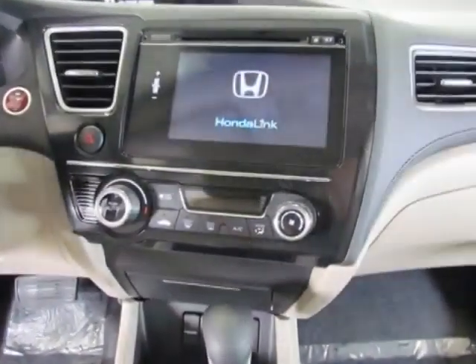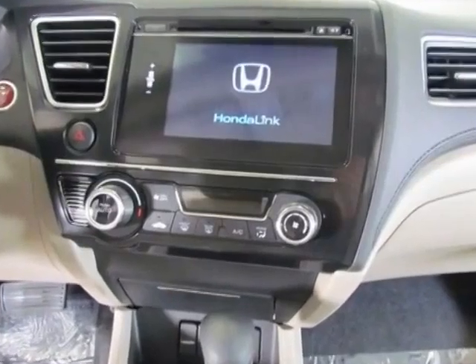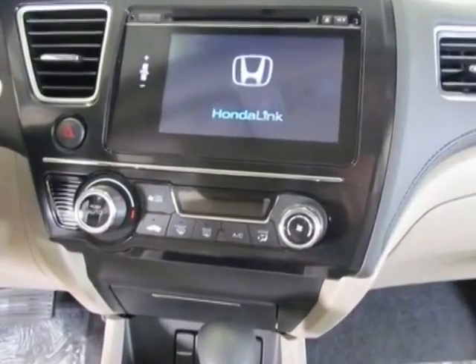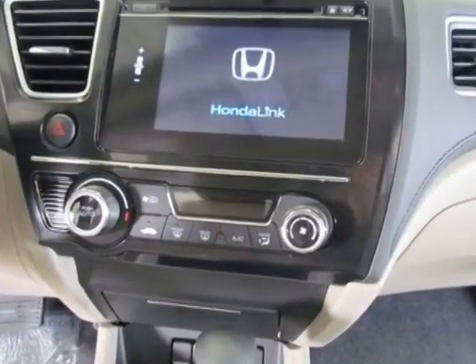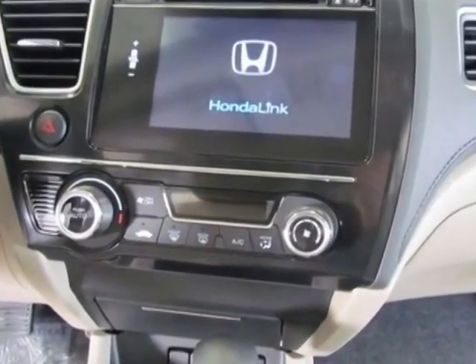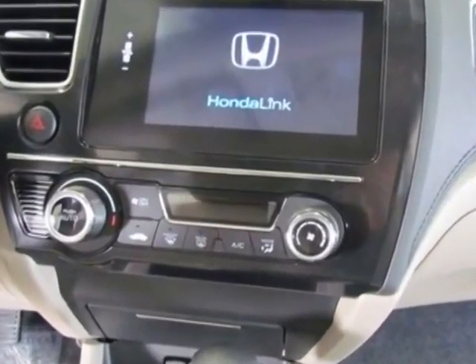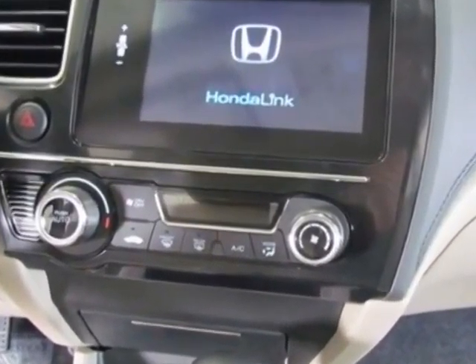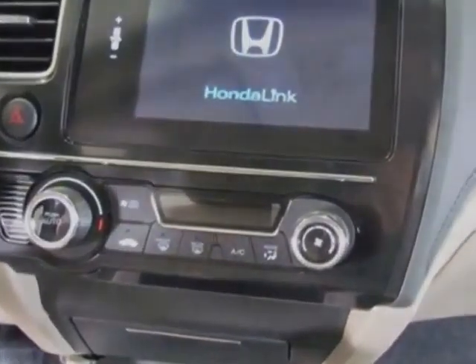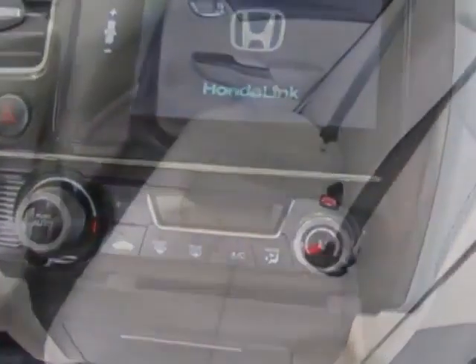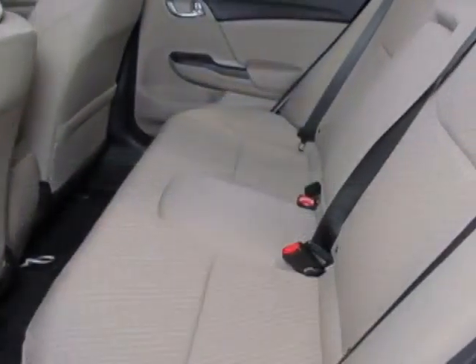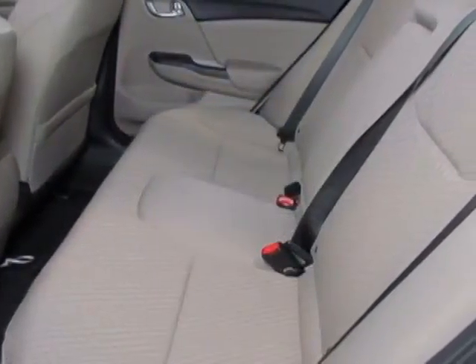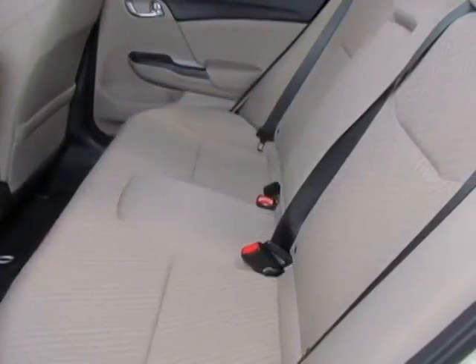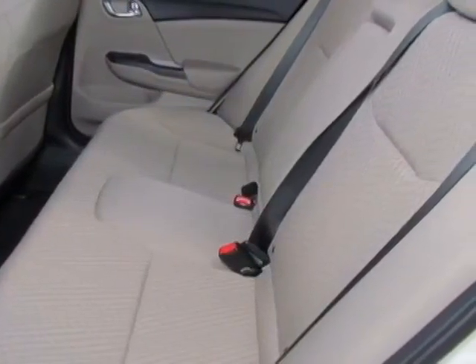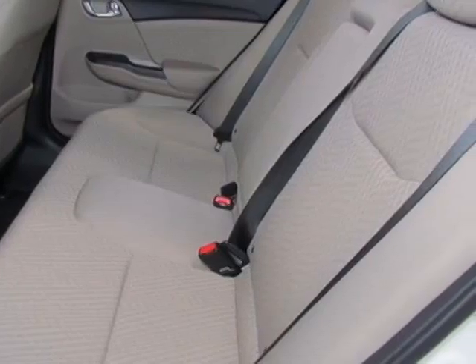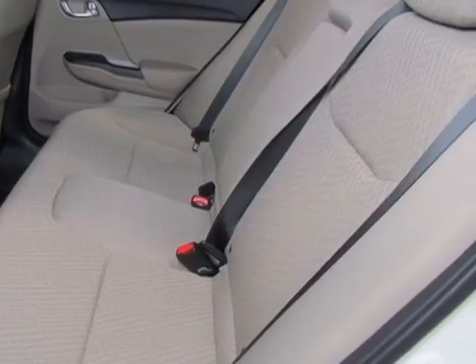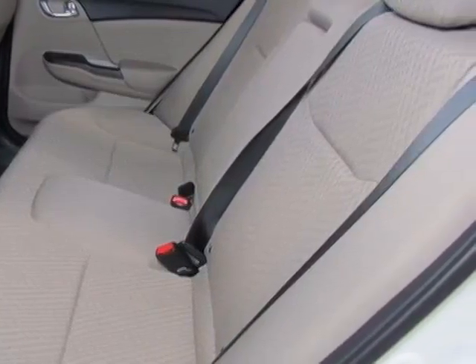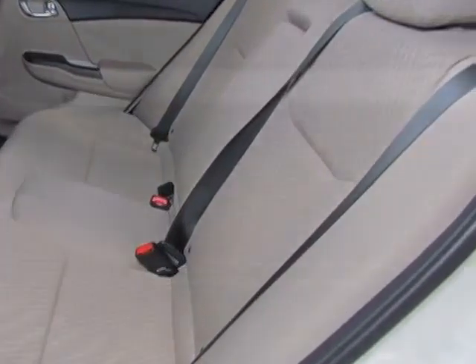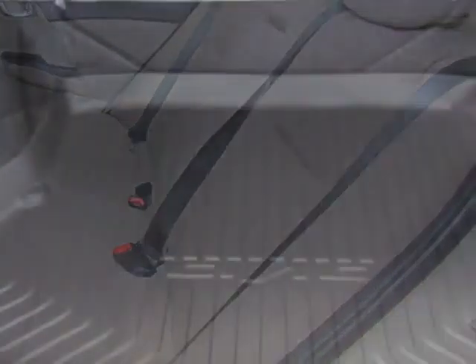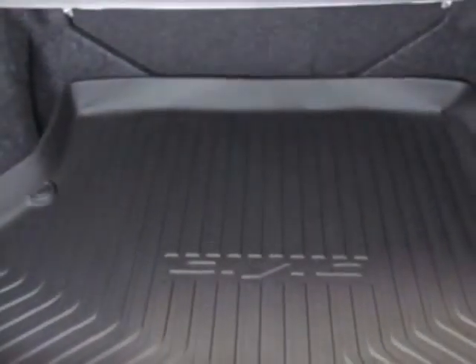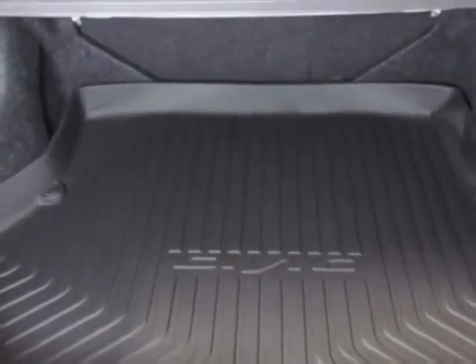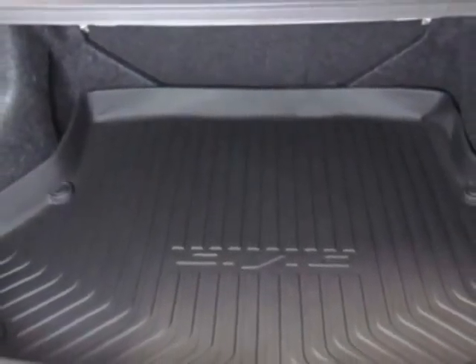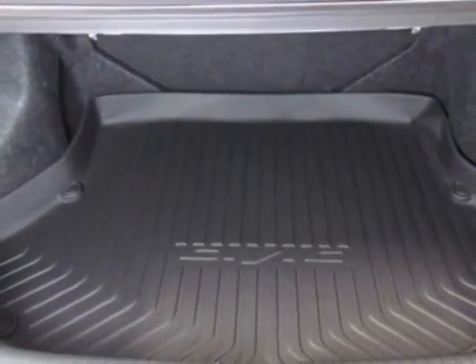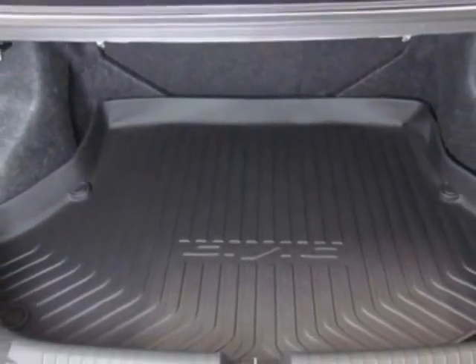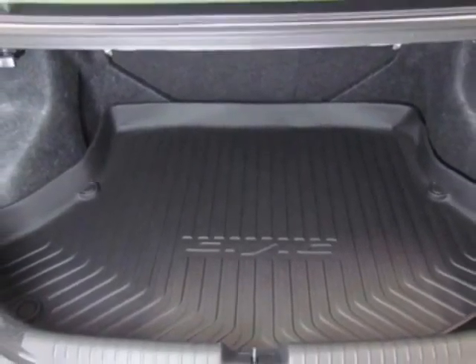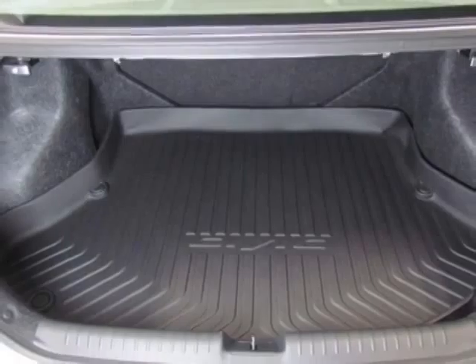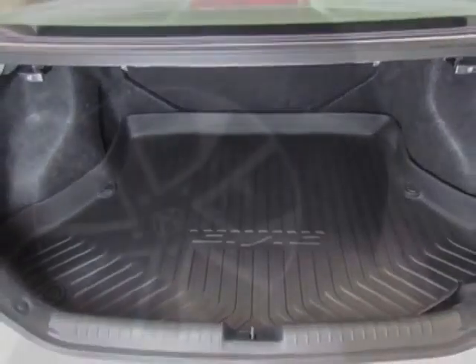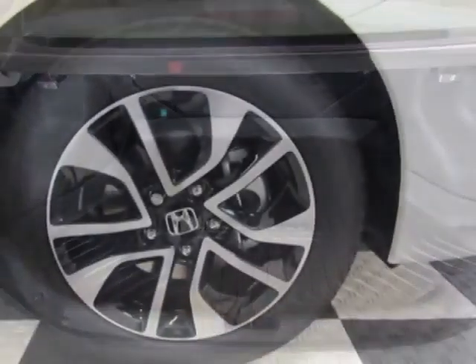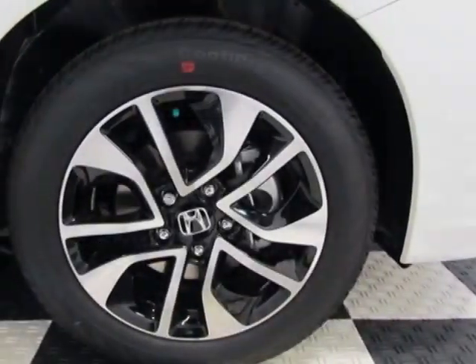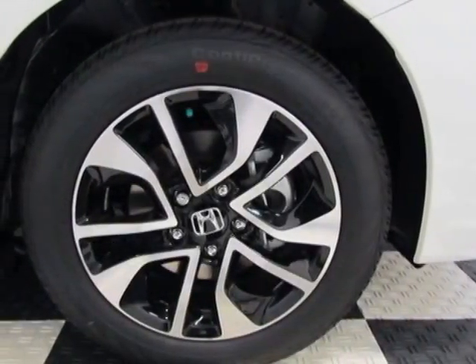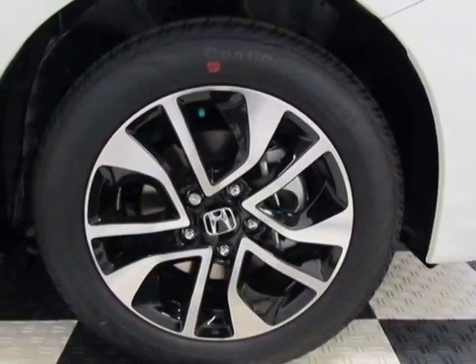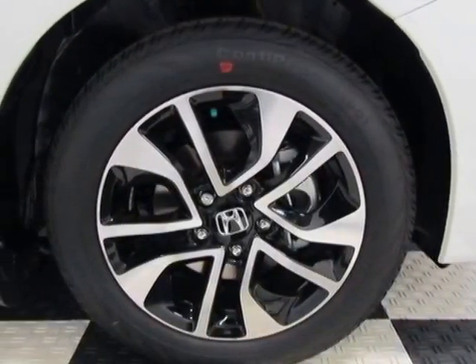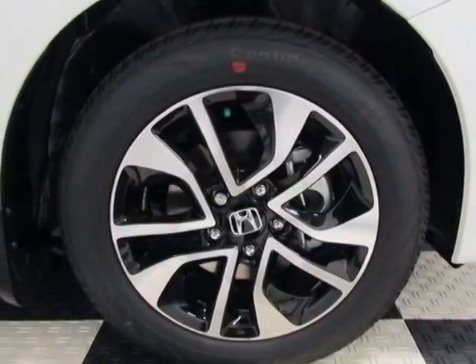Additional options for this vehicle include power locks, CD player, sunroof, and passenger airbag. Call 888-285-8360 or email our friendly sales staff today to schedule a test drive.